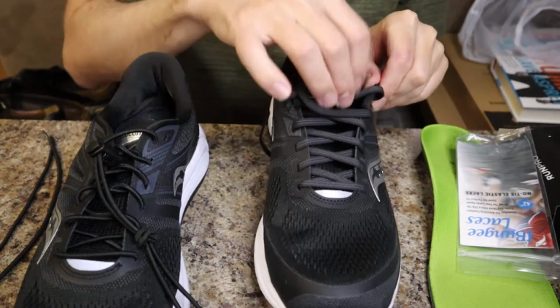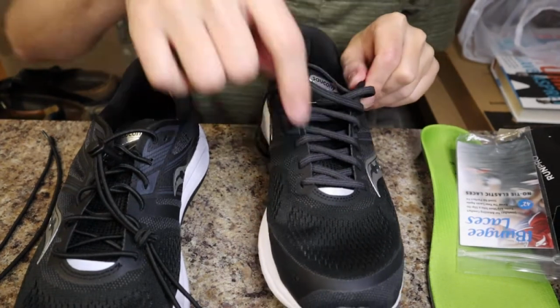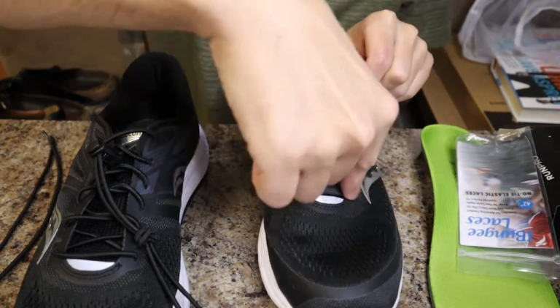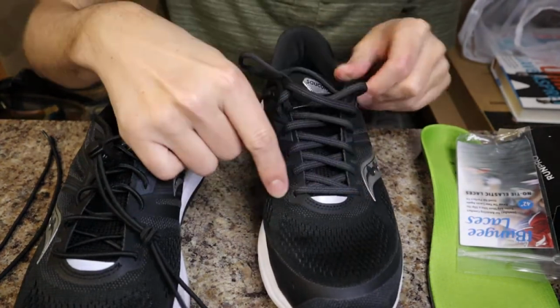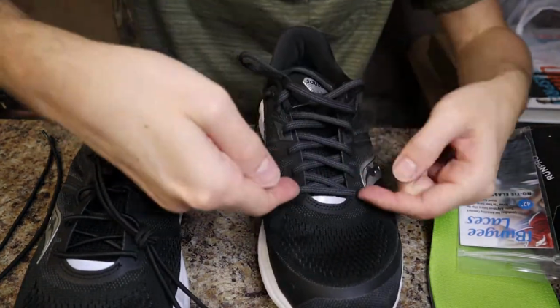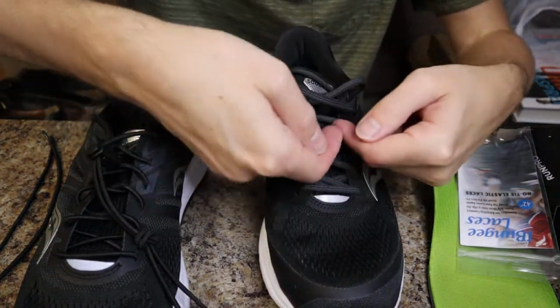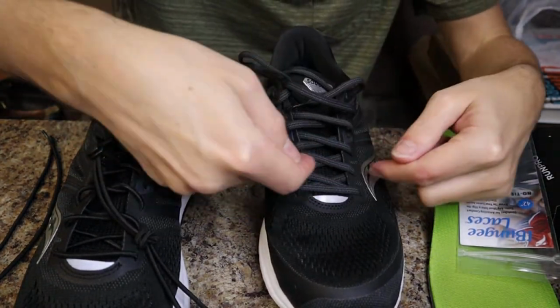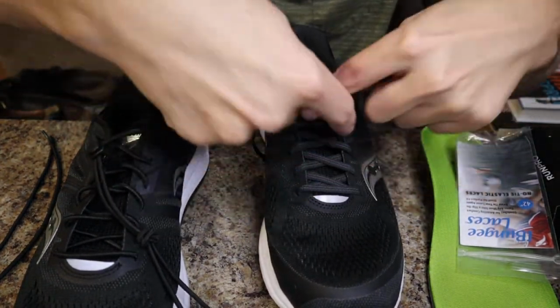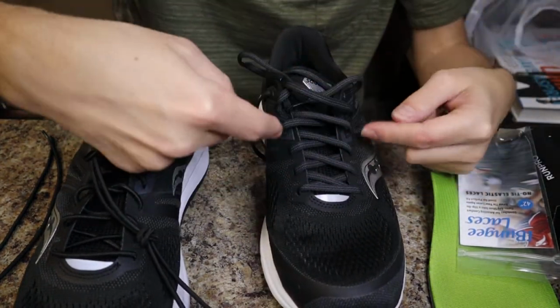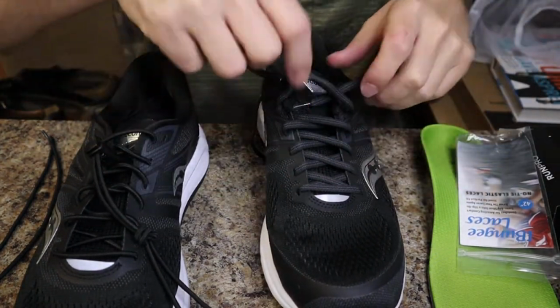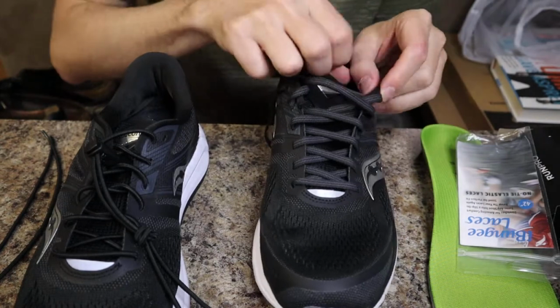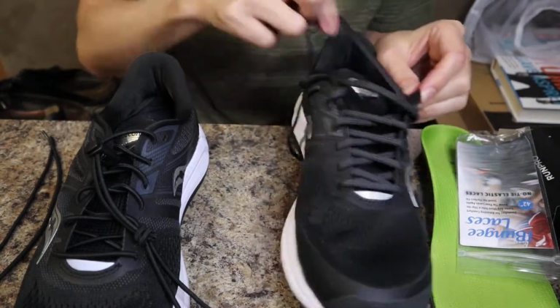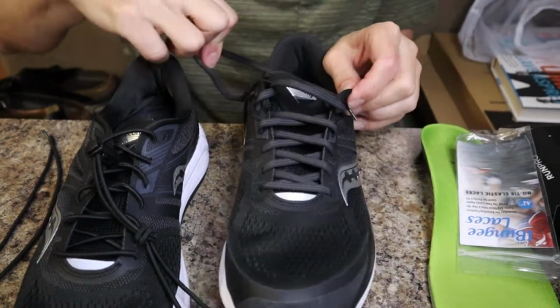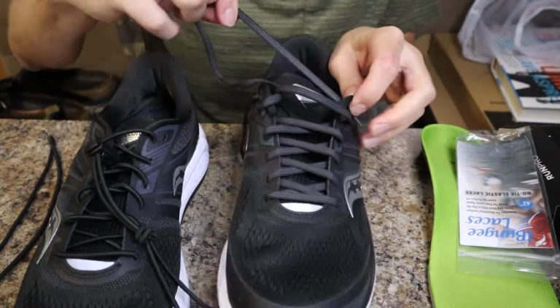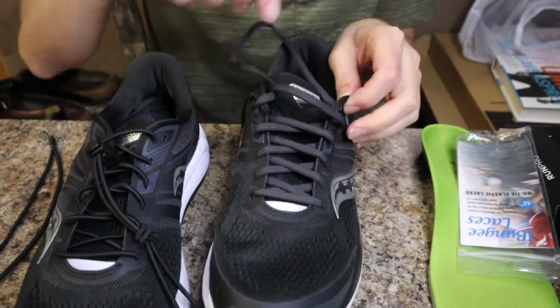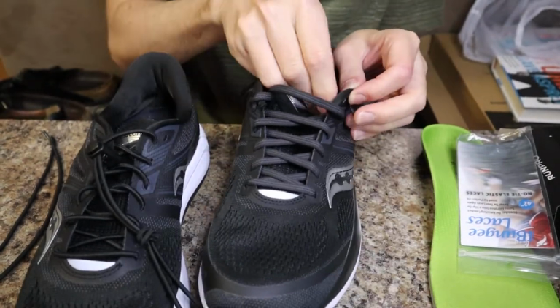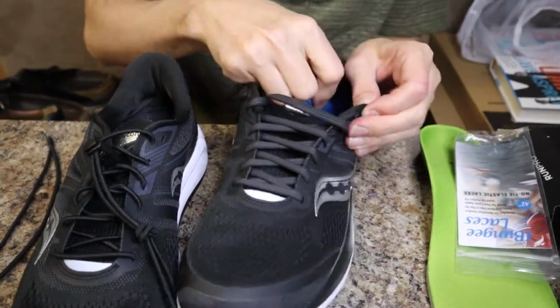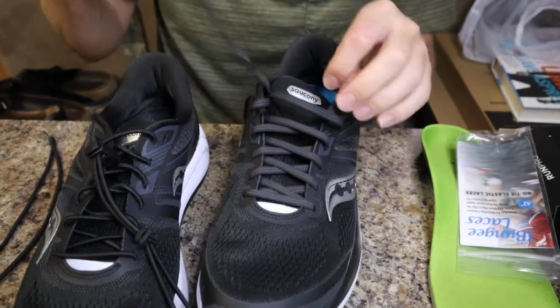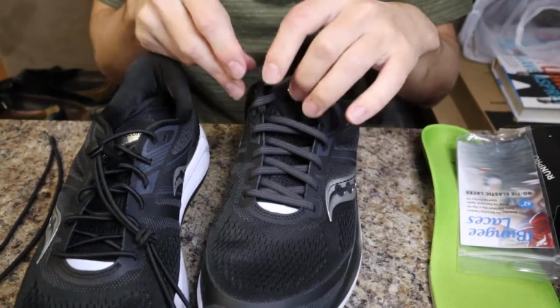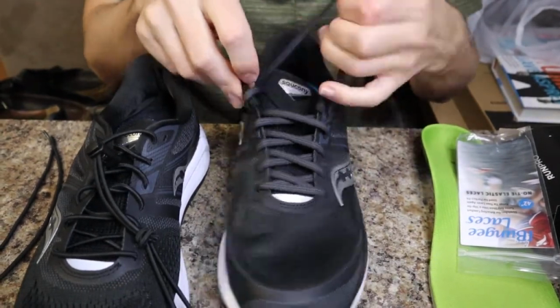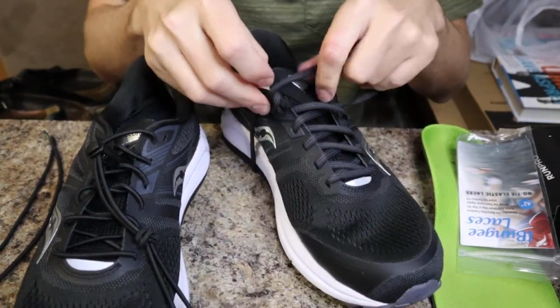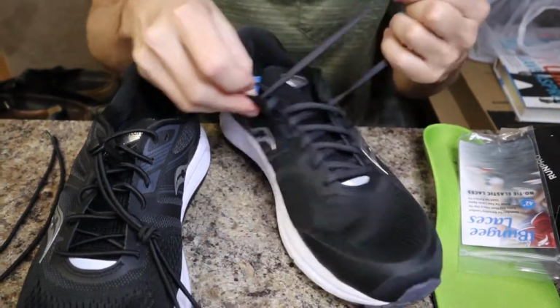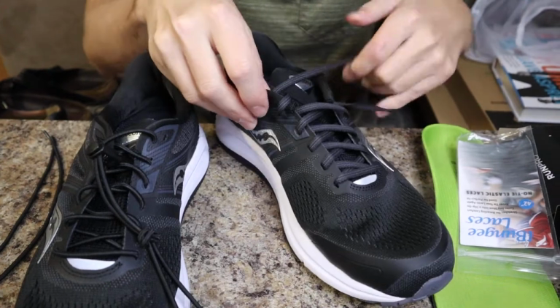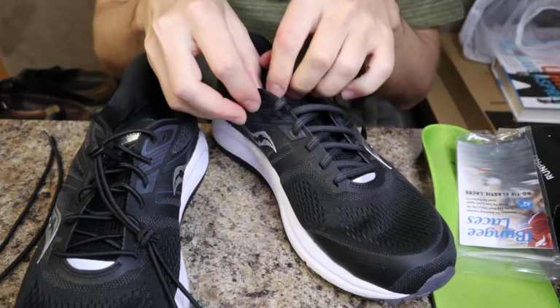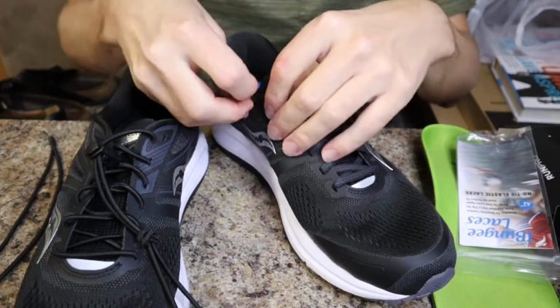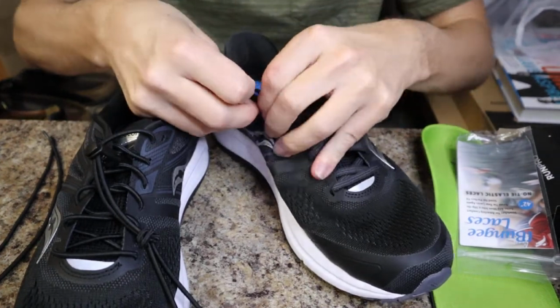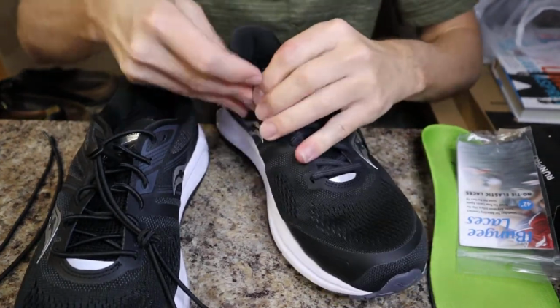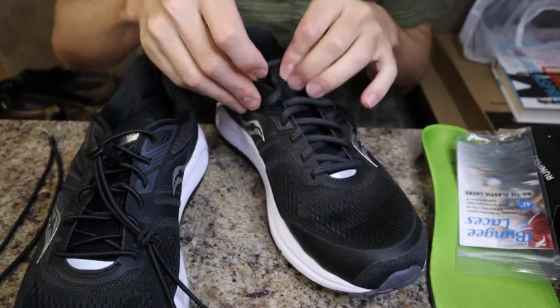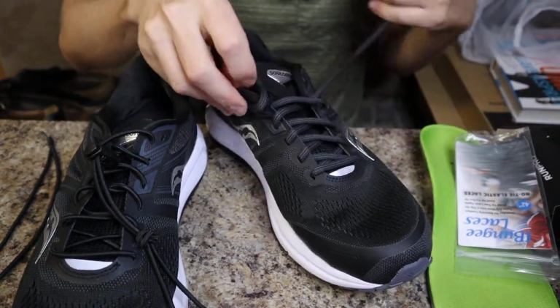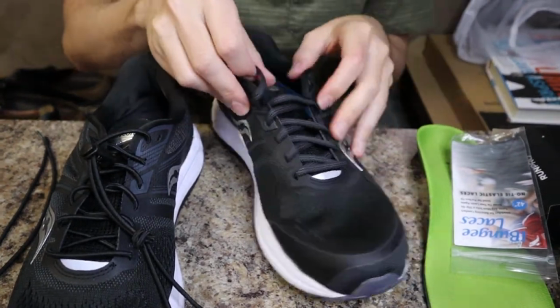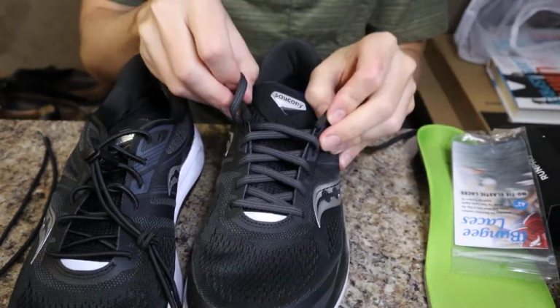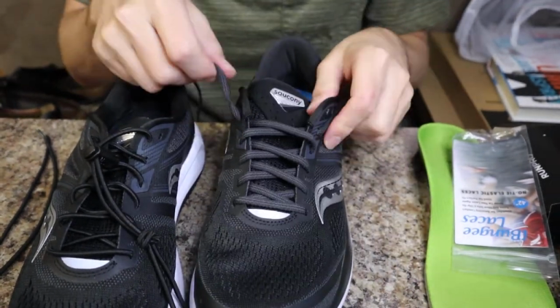I noticed from my picture that it goes over the top and then under, under, over, and they cross. I'm going to stick with that style. I know there are many different ways to lace shoes, but I'm just sticking with the one.